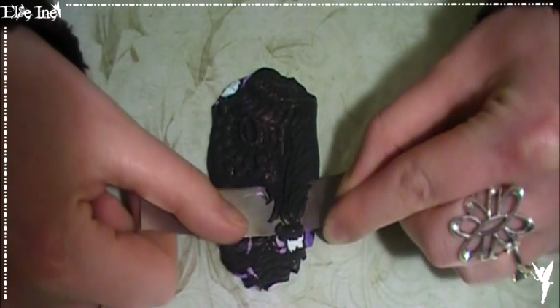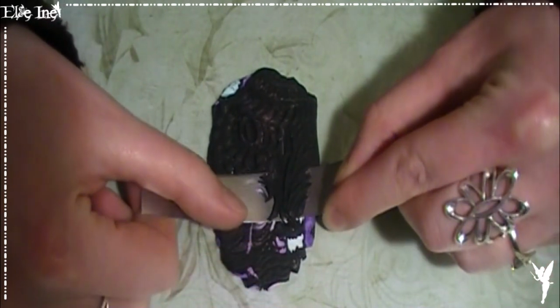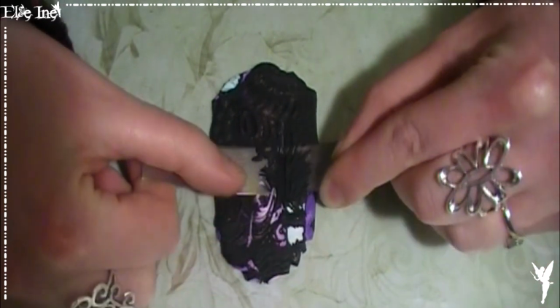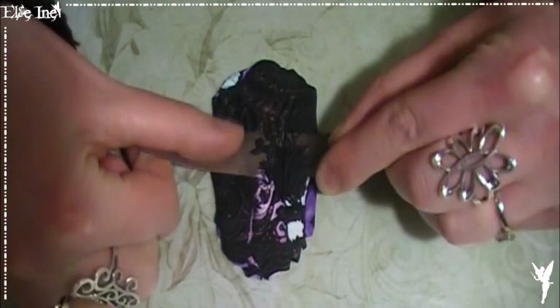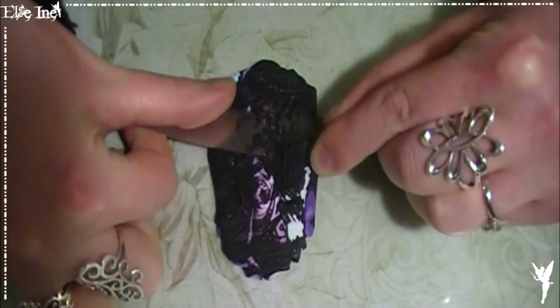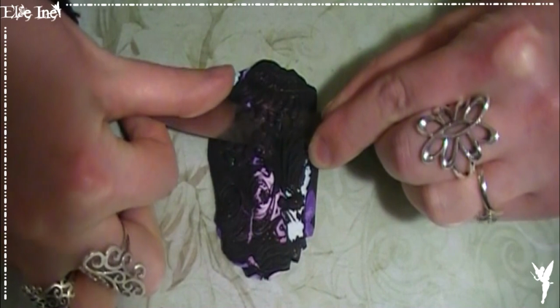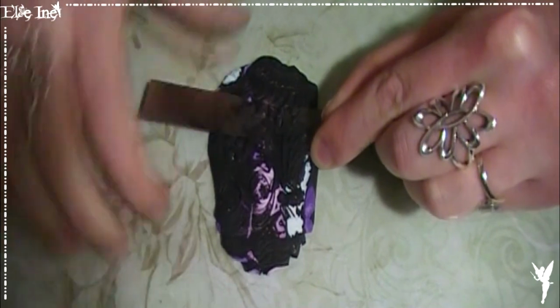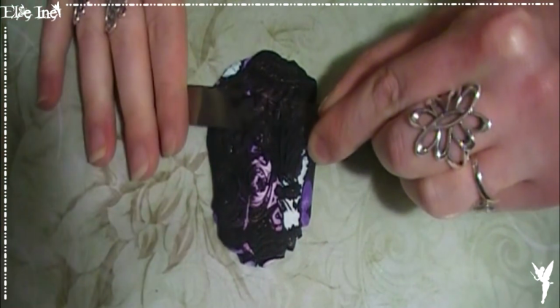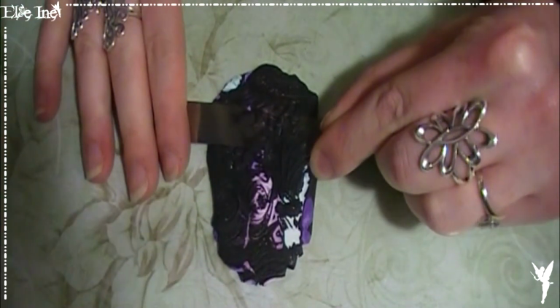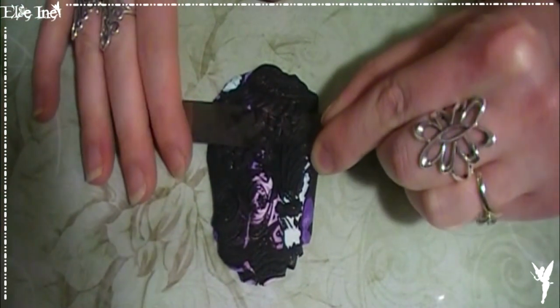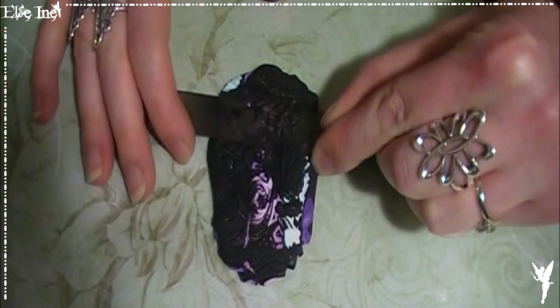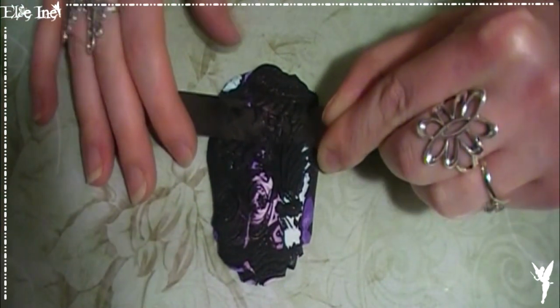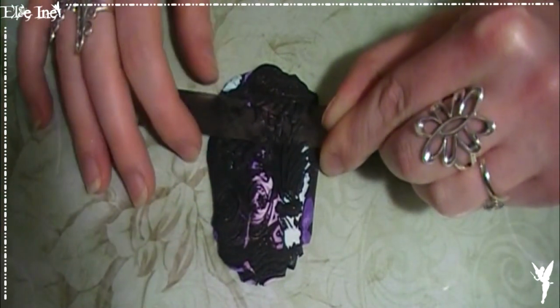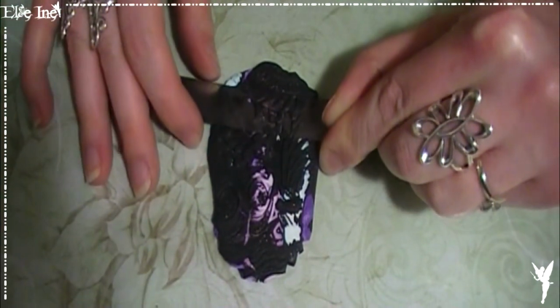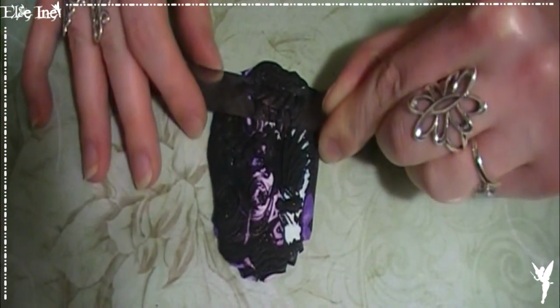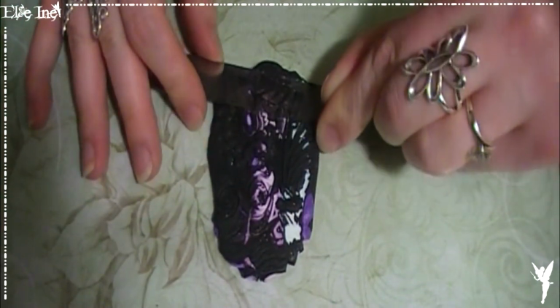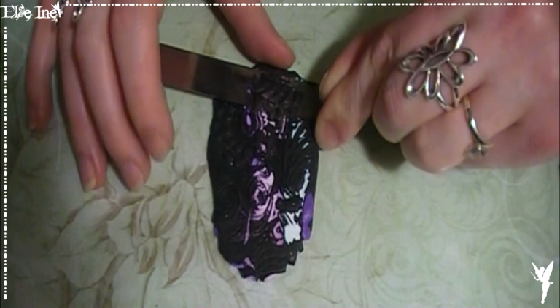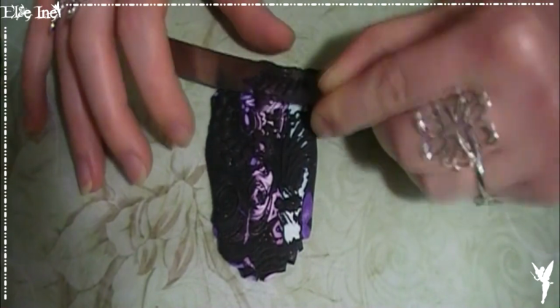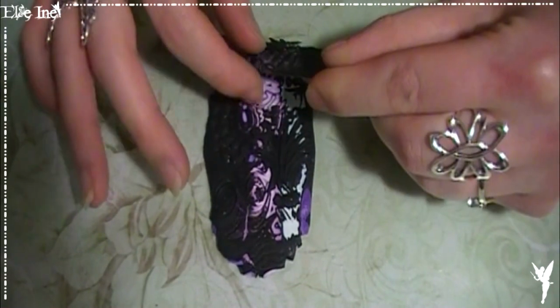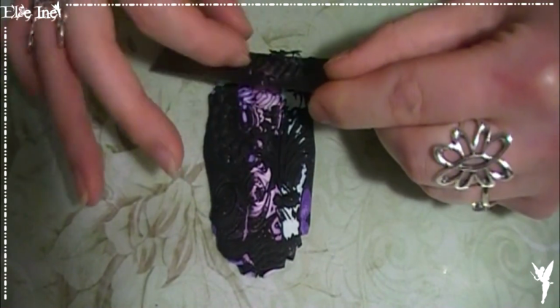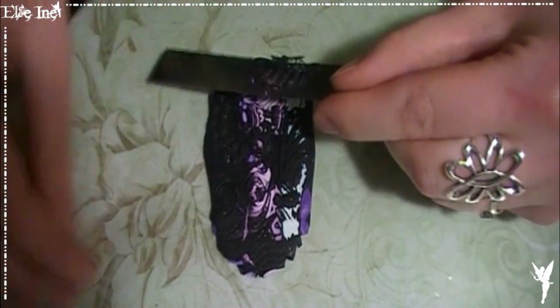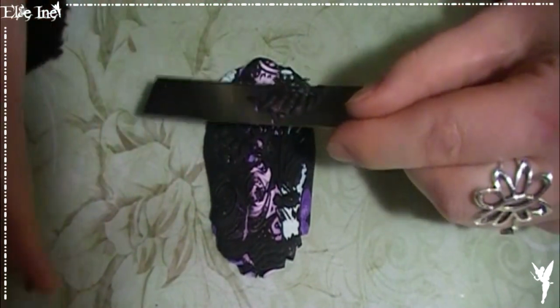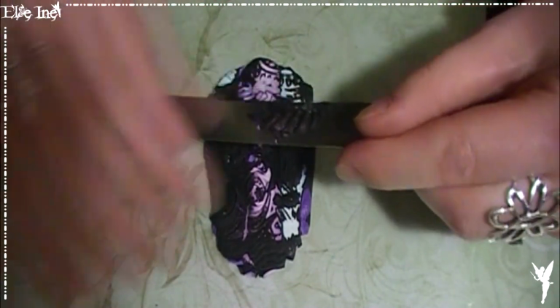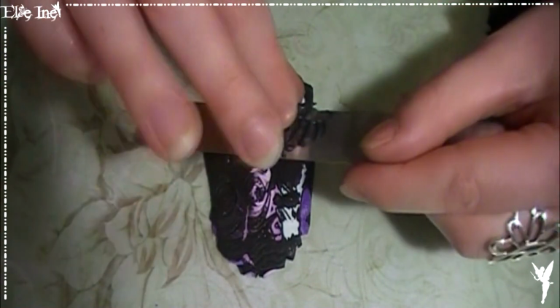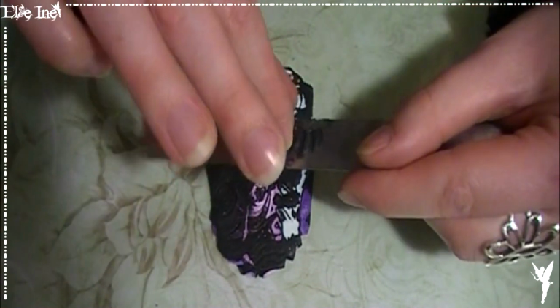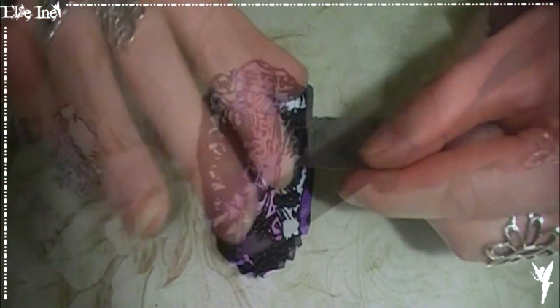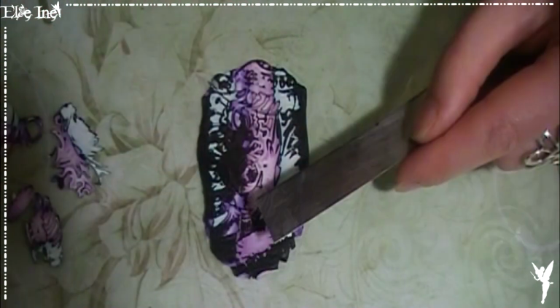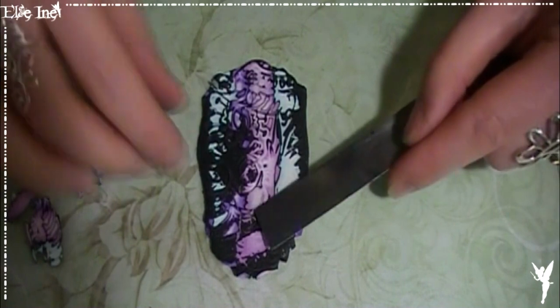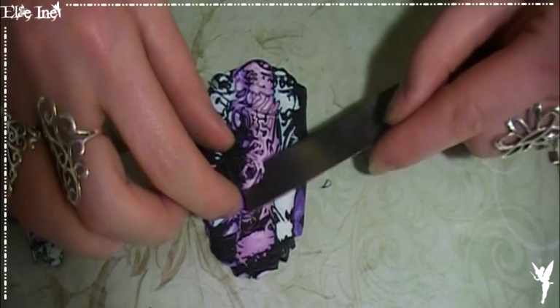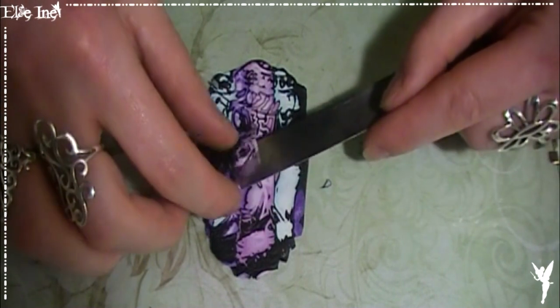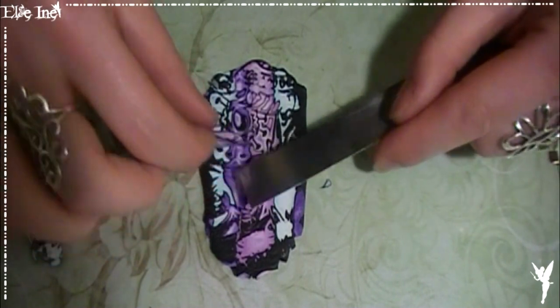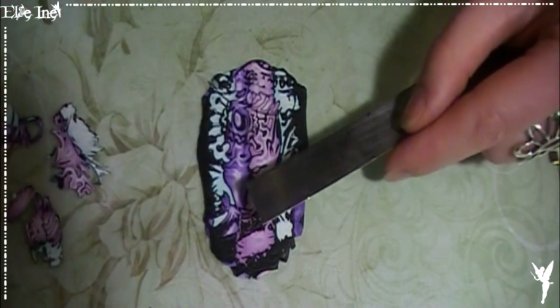Je vous conseille de garder aussi l'escalpage, parce que je vais vous montrer un truc avec. Donc gardez-les, ça va servir pour la suite. J'ai pris des couleurs assez psychédéliques, donc ça ne va pas forcément plaire à tout le monde, mais bien sûr vous adaptez à vos goûts.